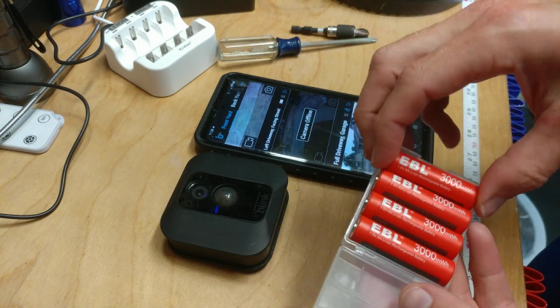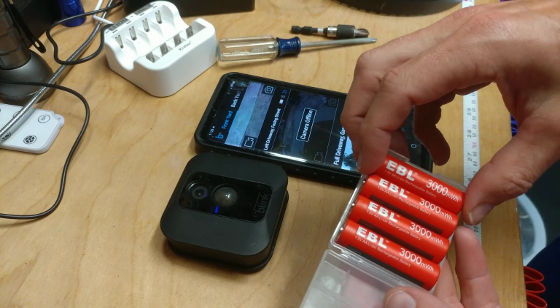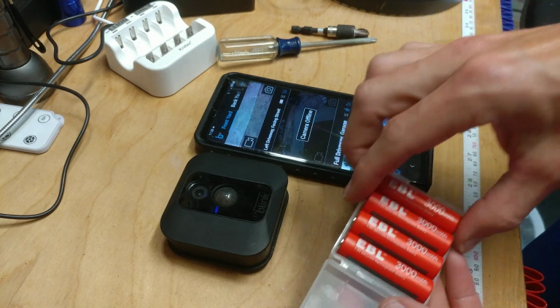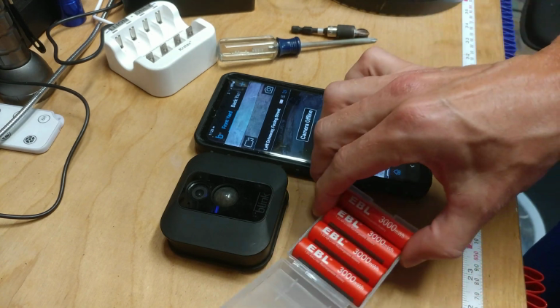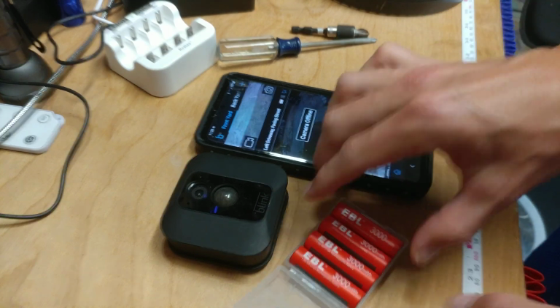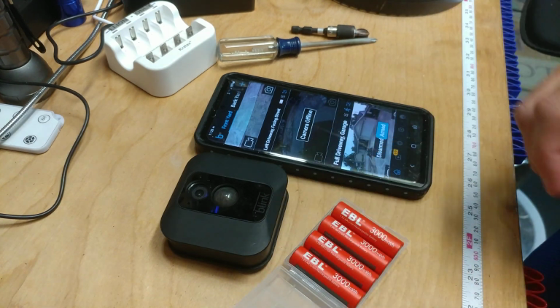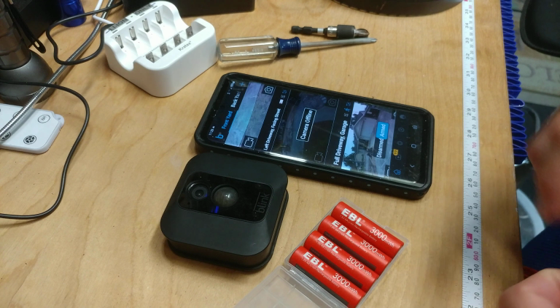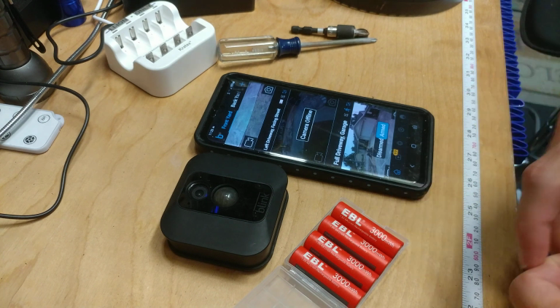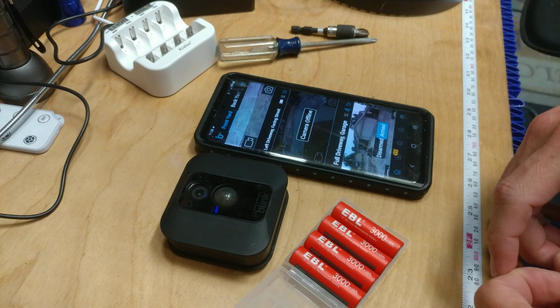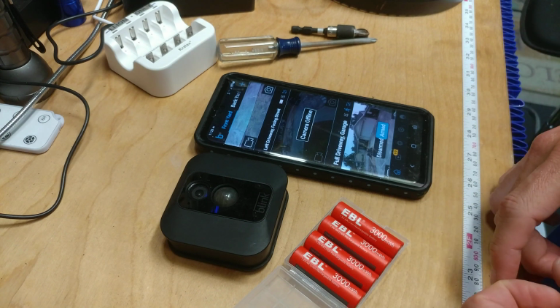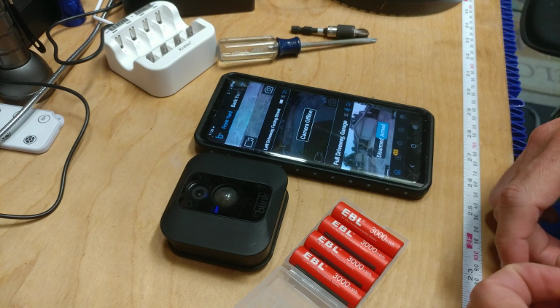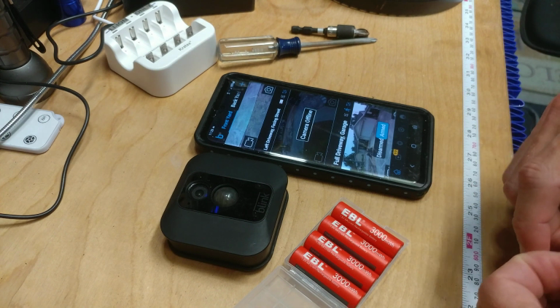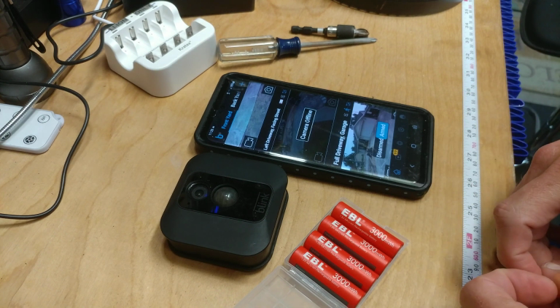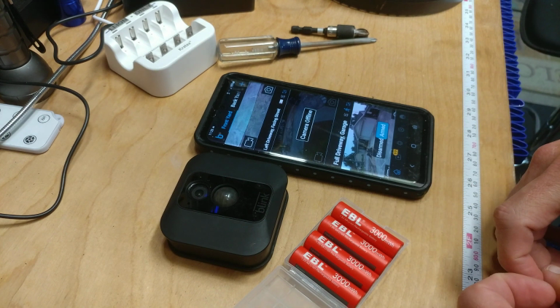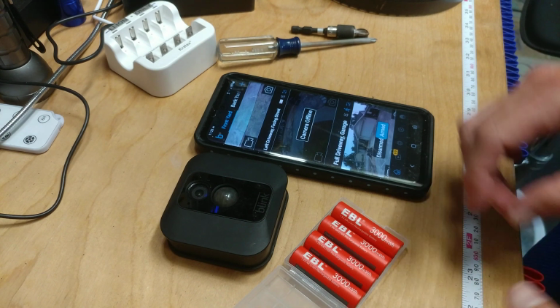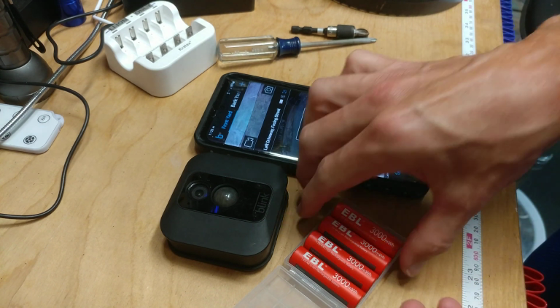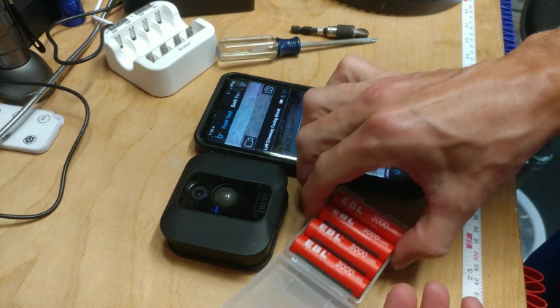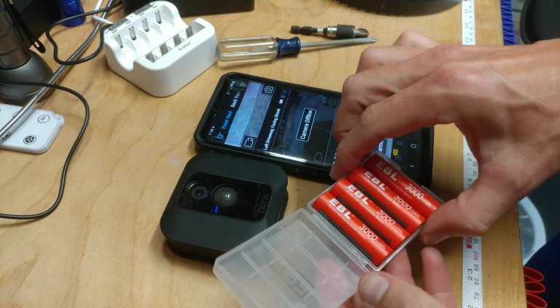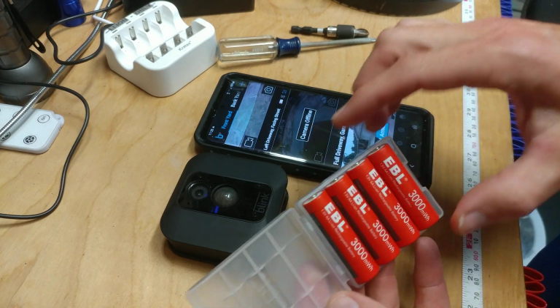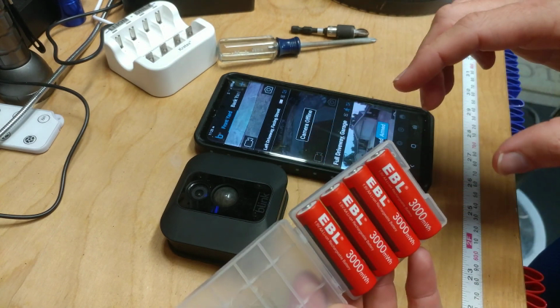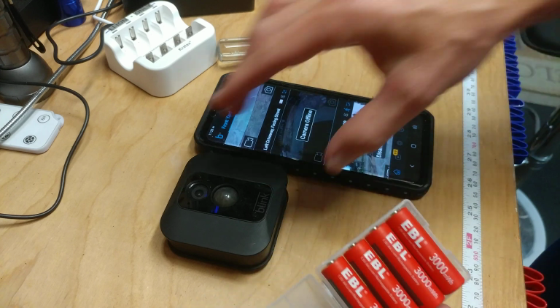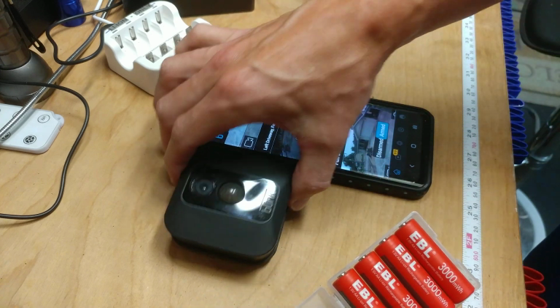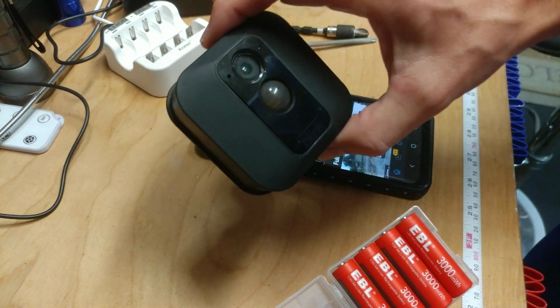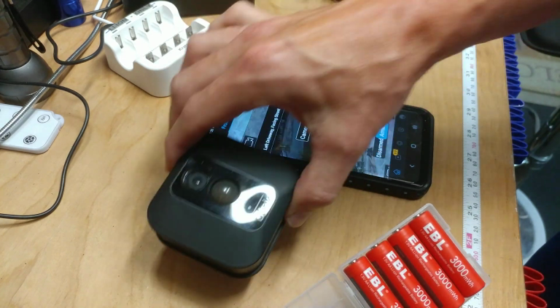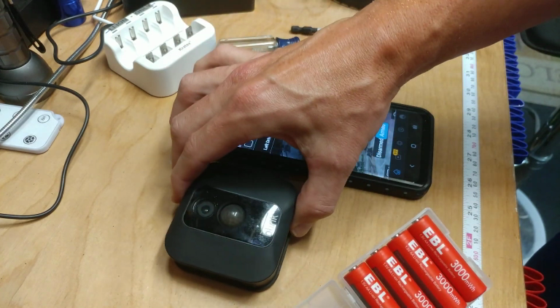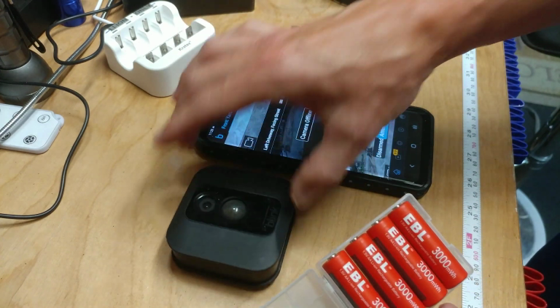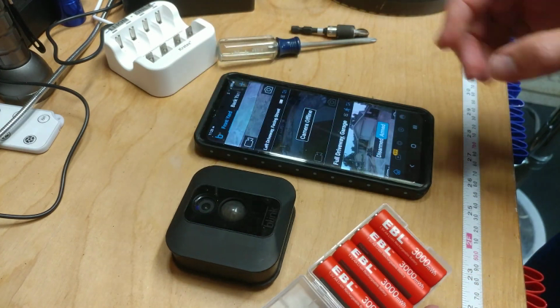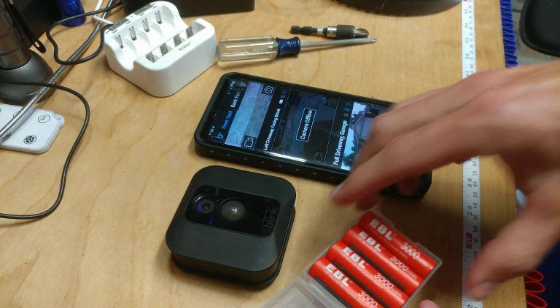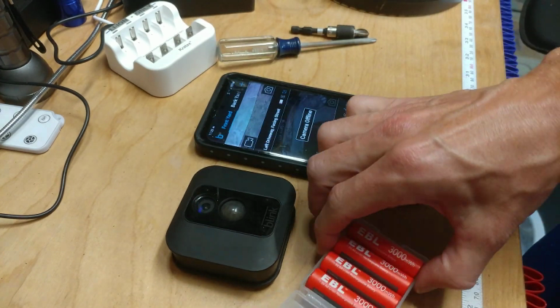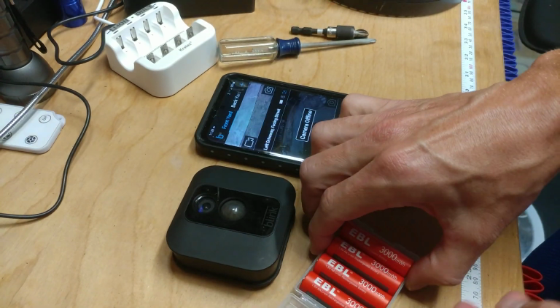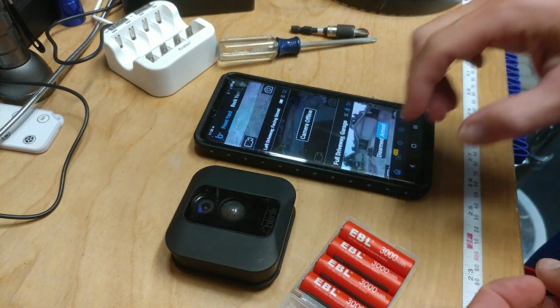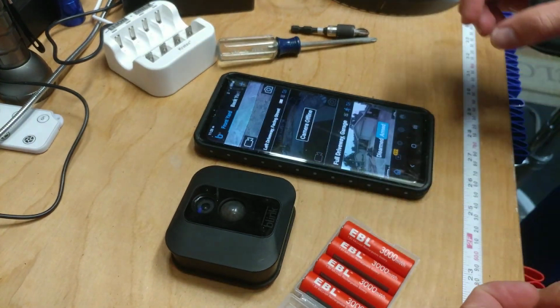Blink does not recommend or encourage using anything other than the Energizer lithium batteries — the kind you buy at Walmart or Amazon. Blink is owned by Amazon now, and has been for a couple of years.